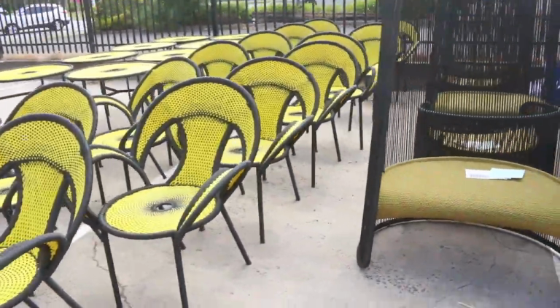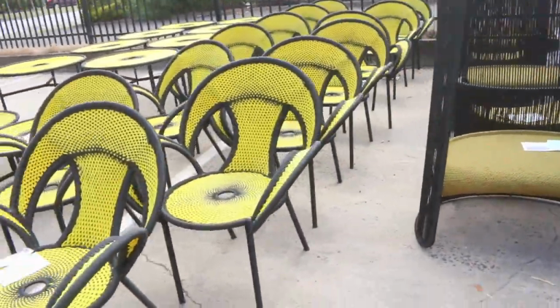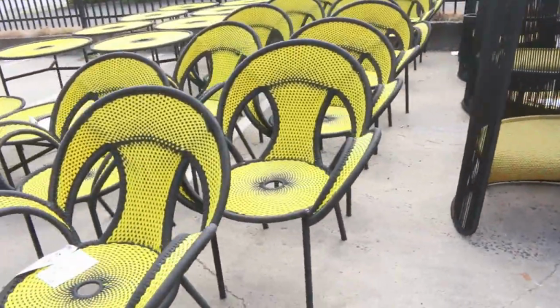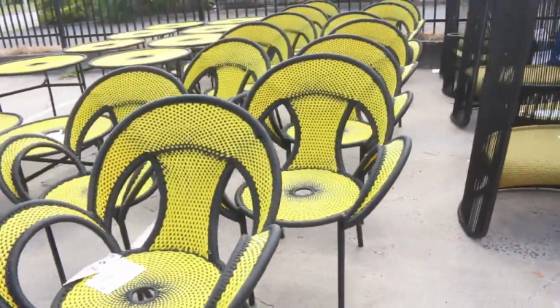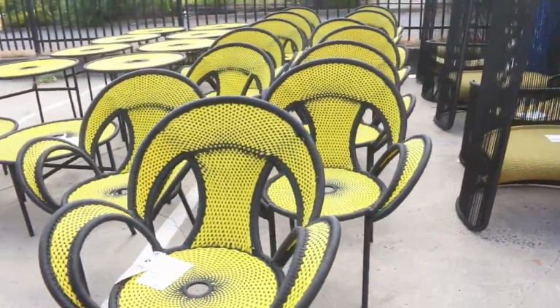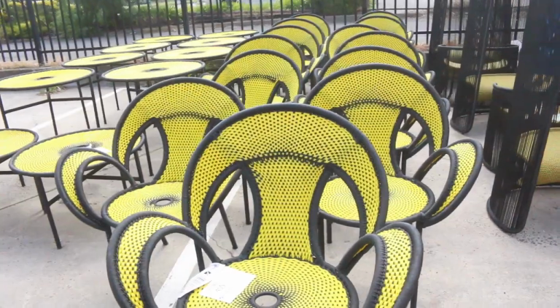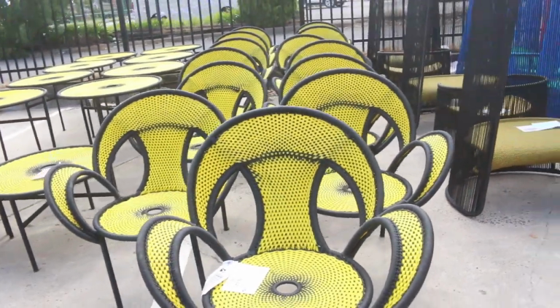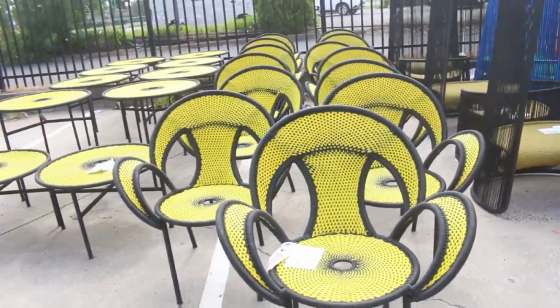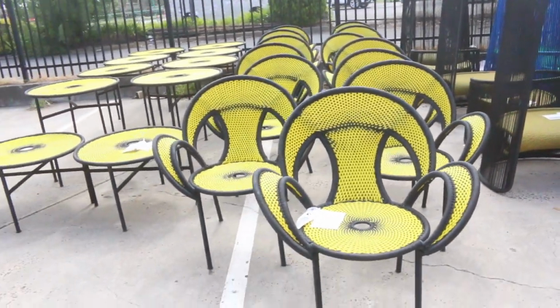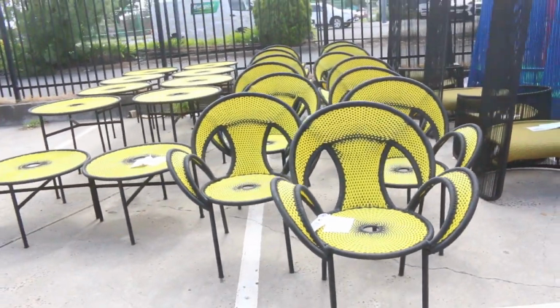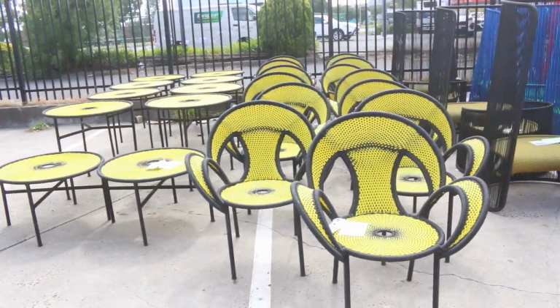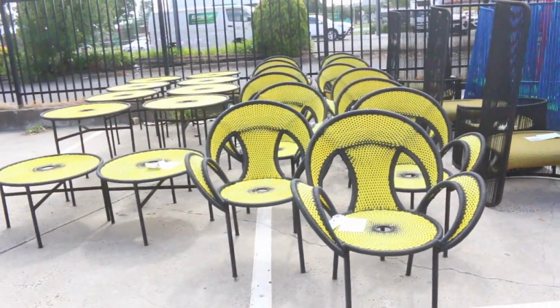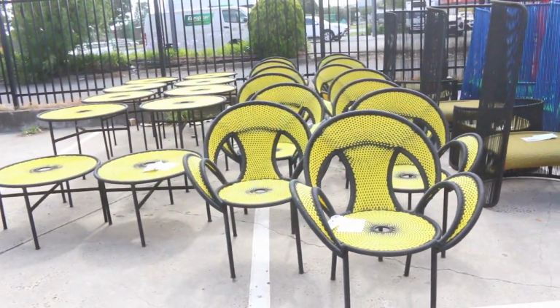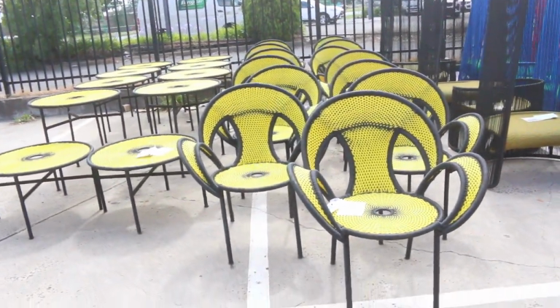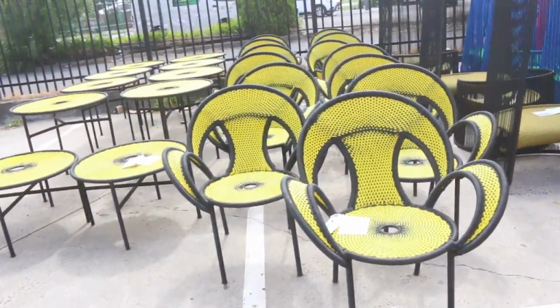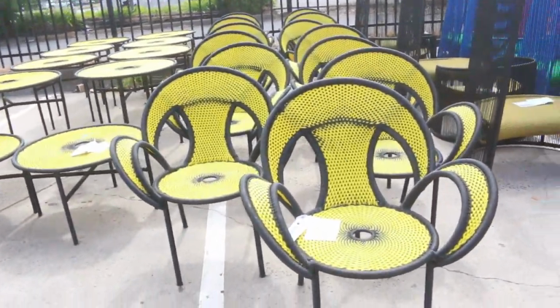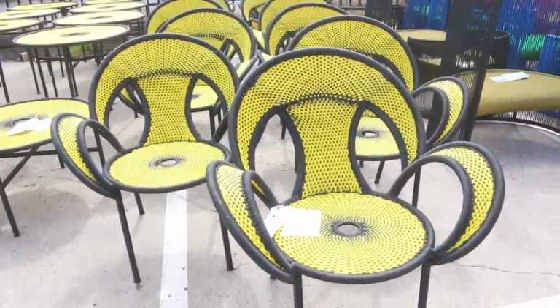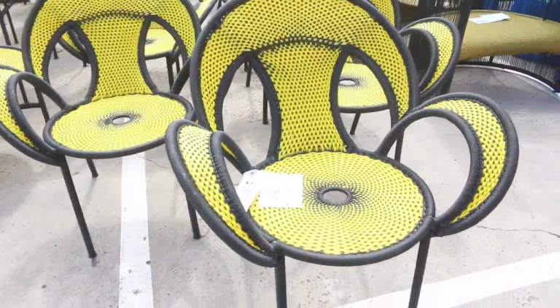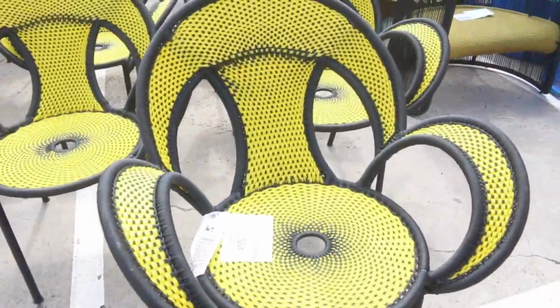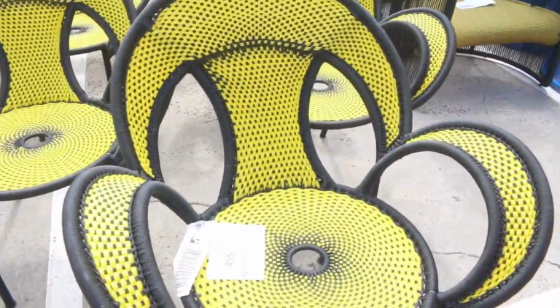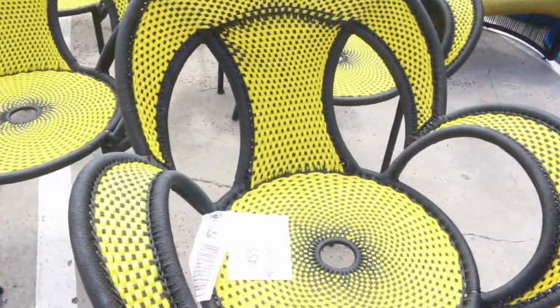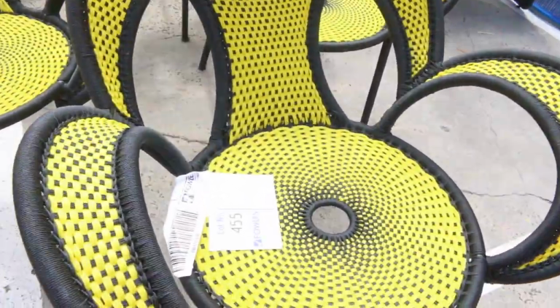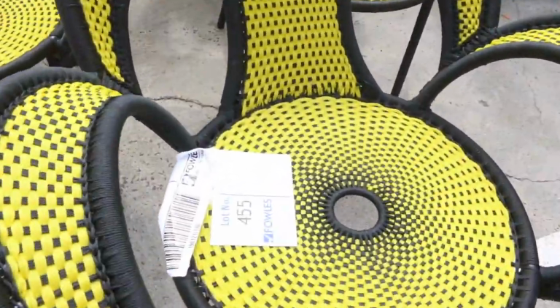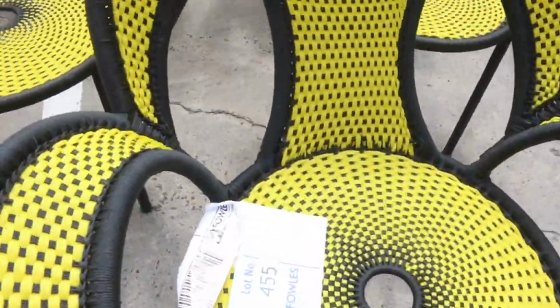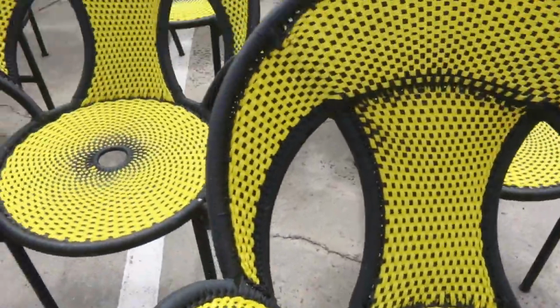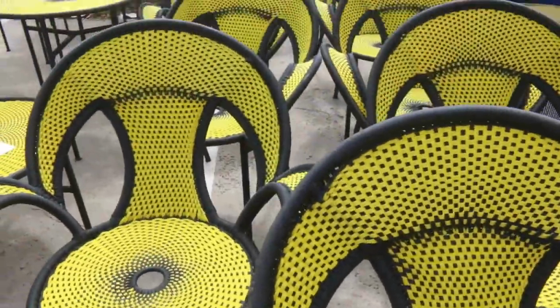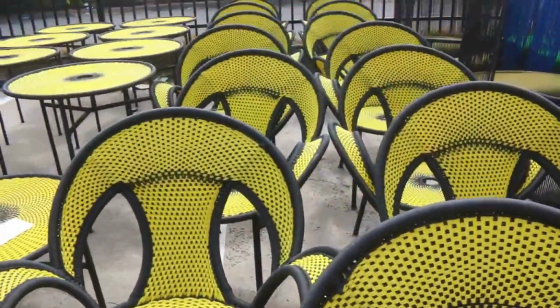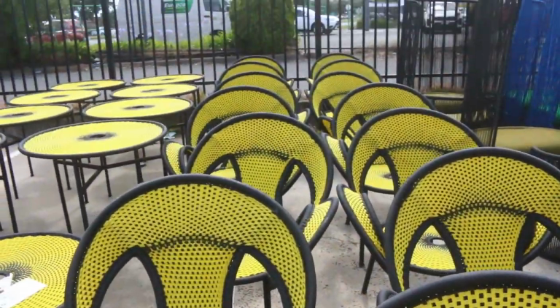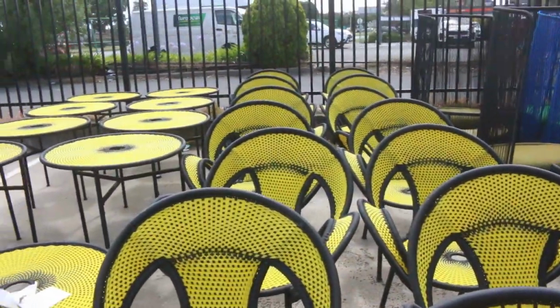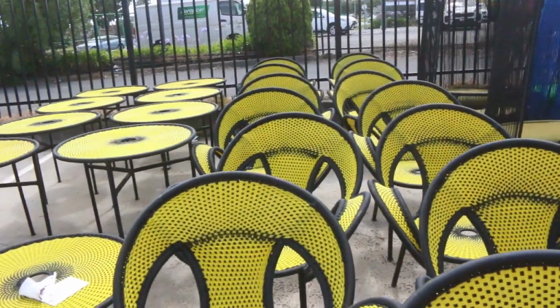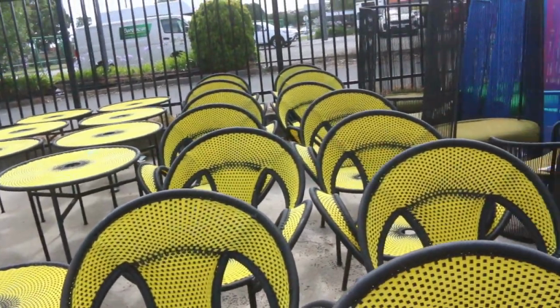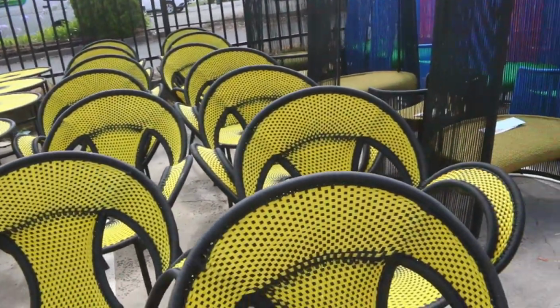Any Richmond fans watching today, make sure you have a chat to us about all this stuff too — the outdoor café furniture in the Richmond colours. This is actually thousands and thousands of dollars worth, and we will get it going unreserved as well.